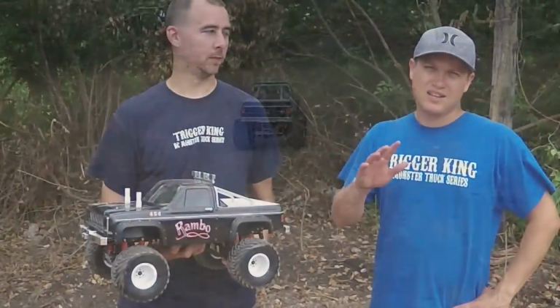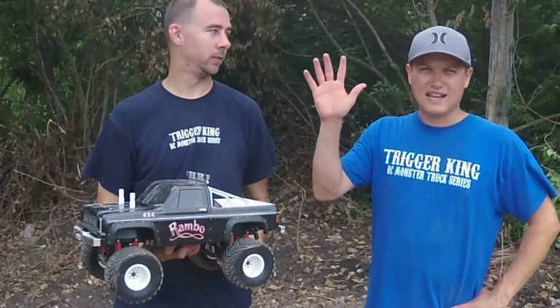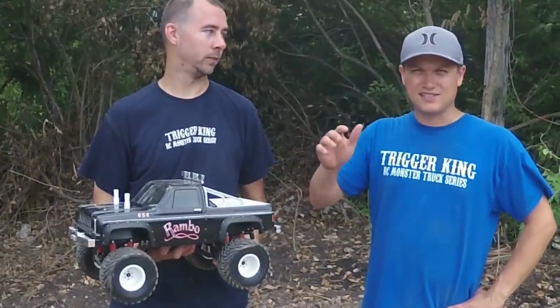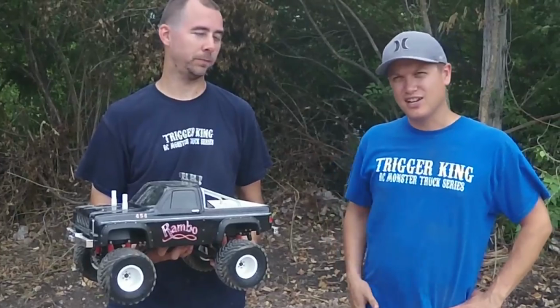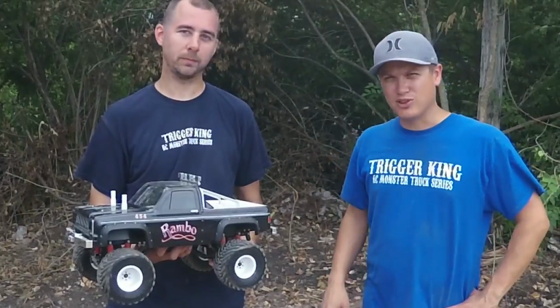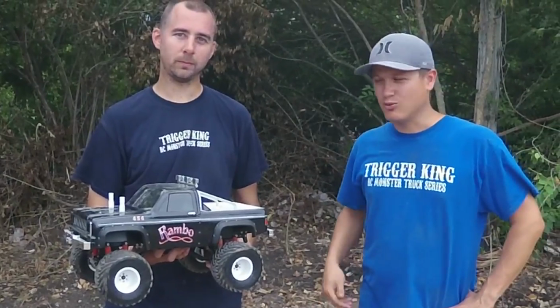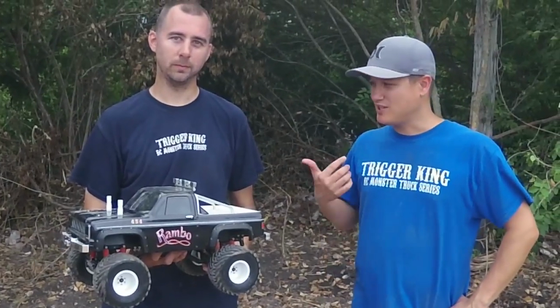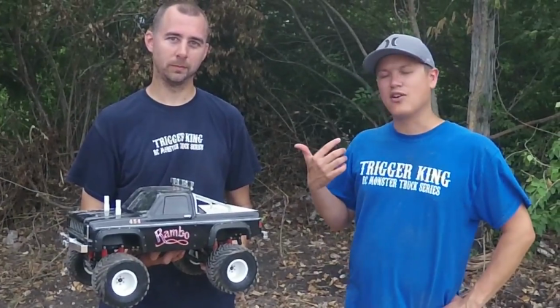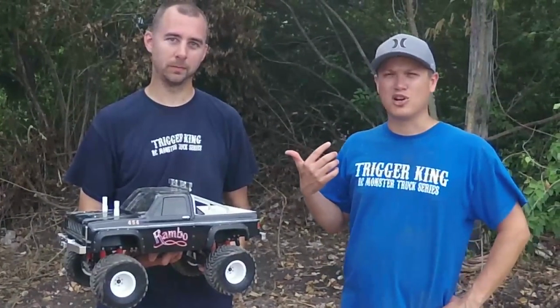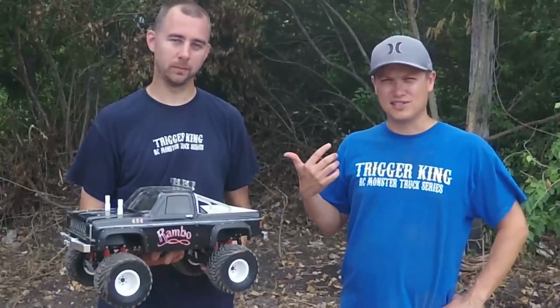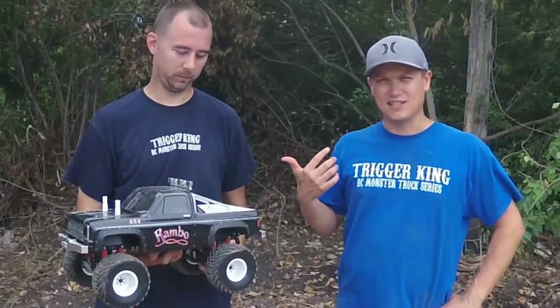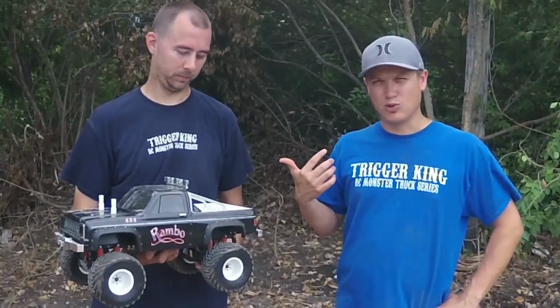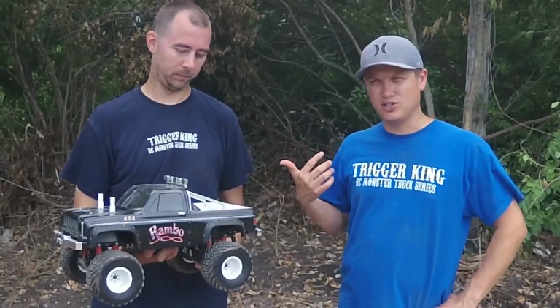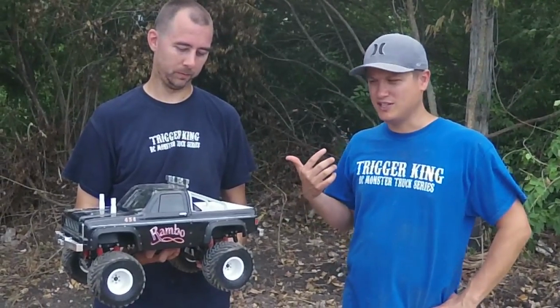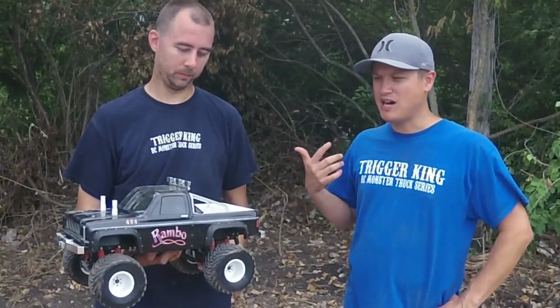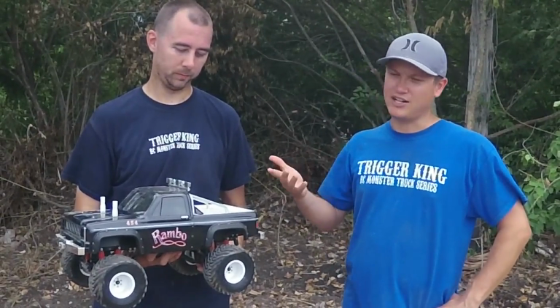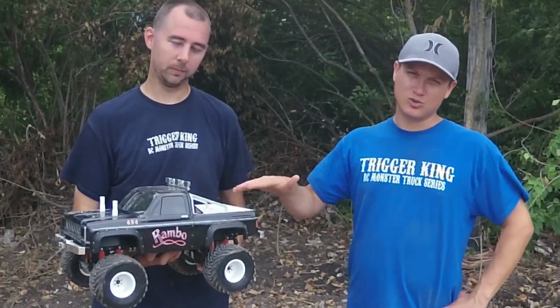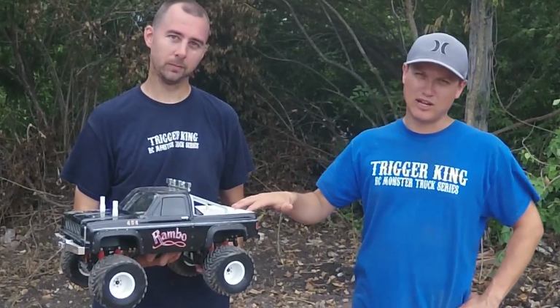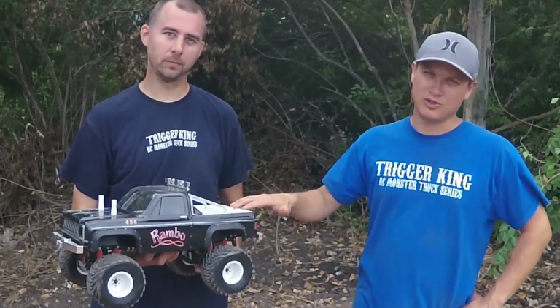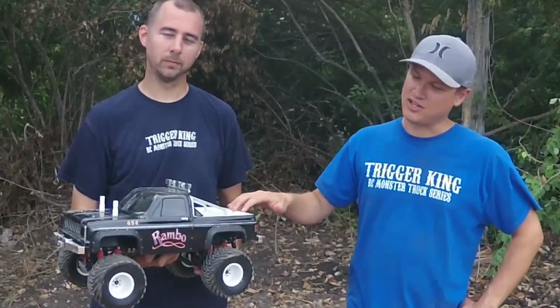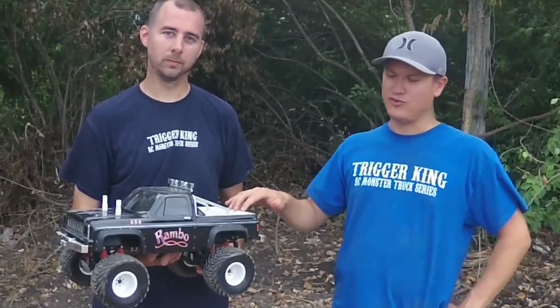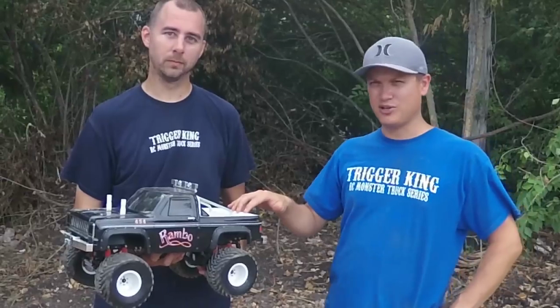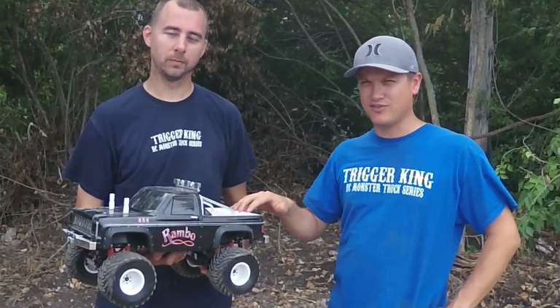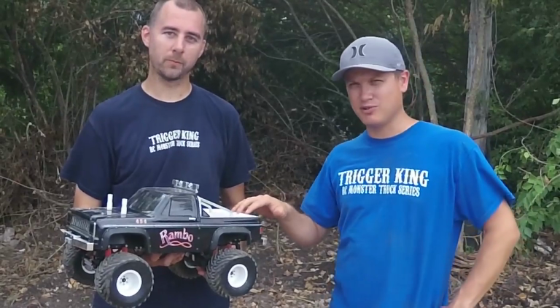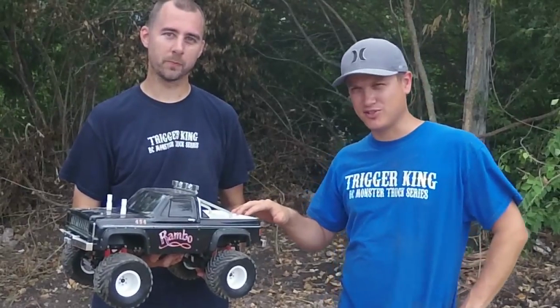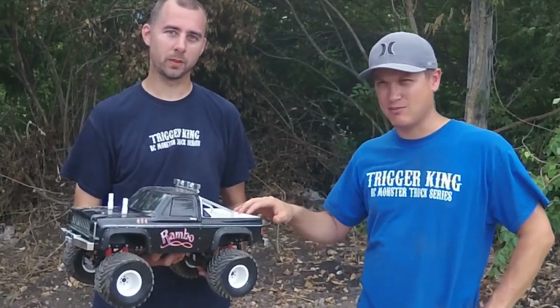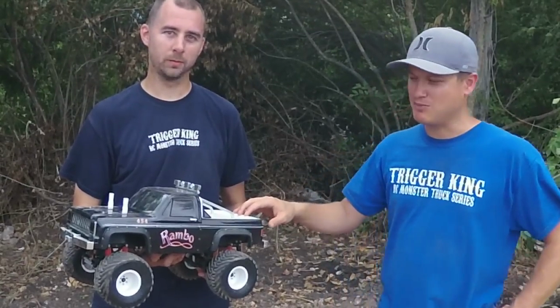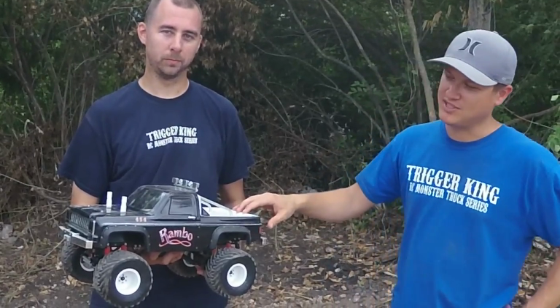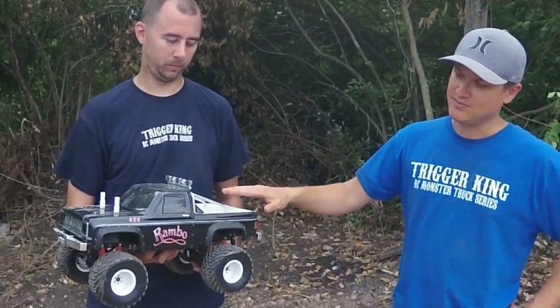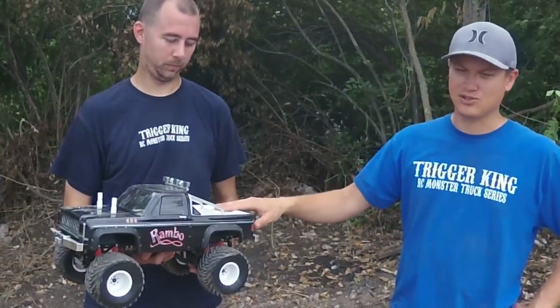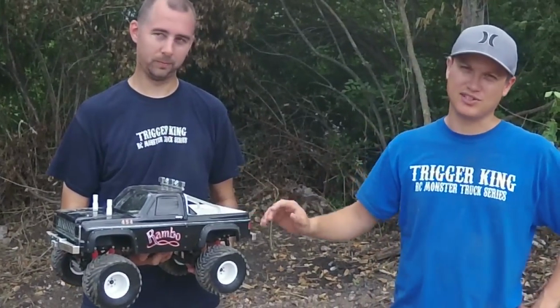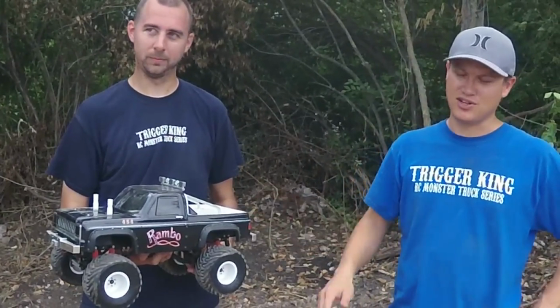Hey guys, Doug here with Ross Henshaw from RH Designs. We wanted to do a spotlight on this cool Rambo truck. If you've followed us on Facebook or Instagram, you may have seen pictures of this truck.